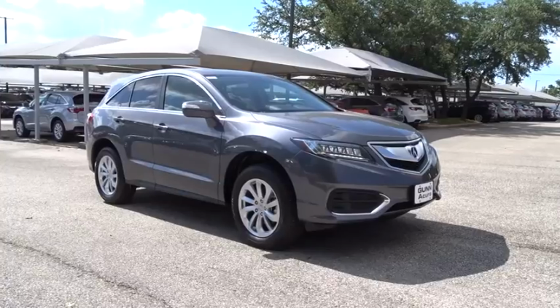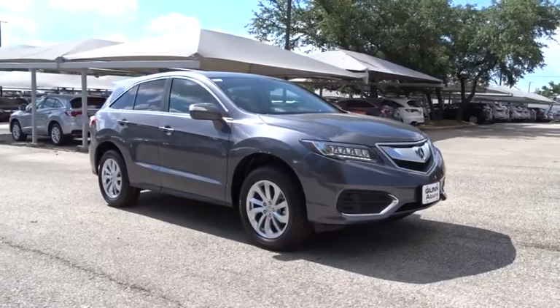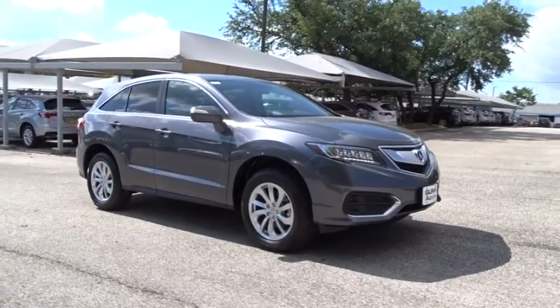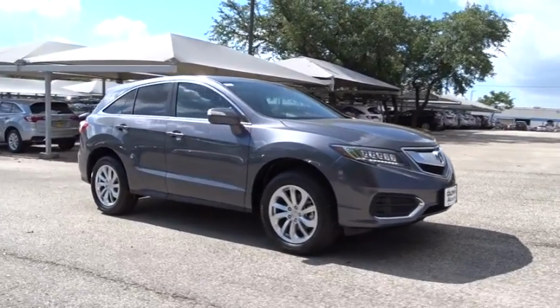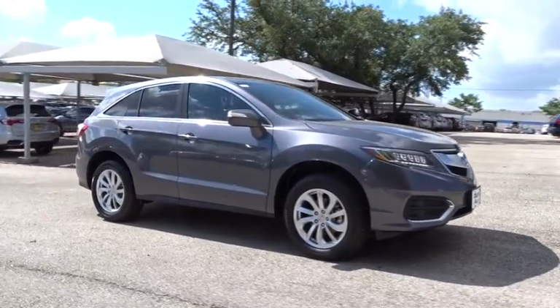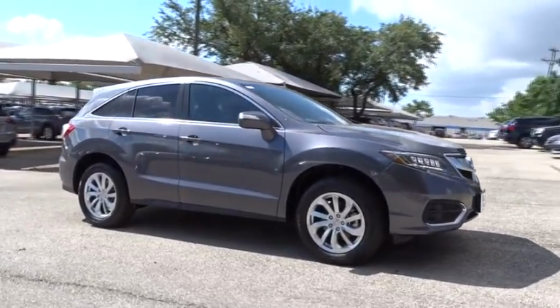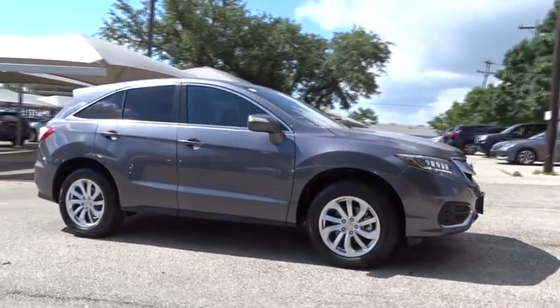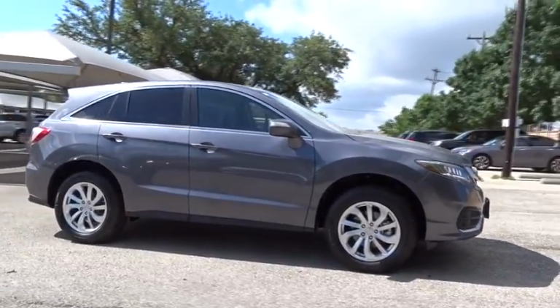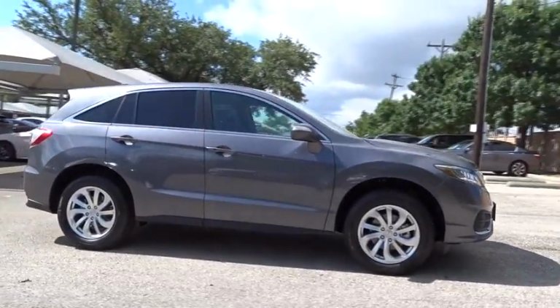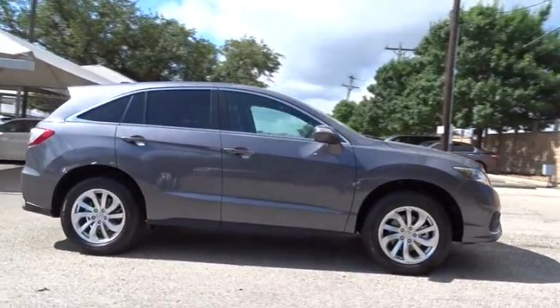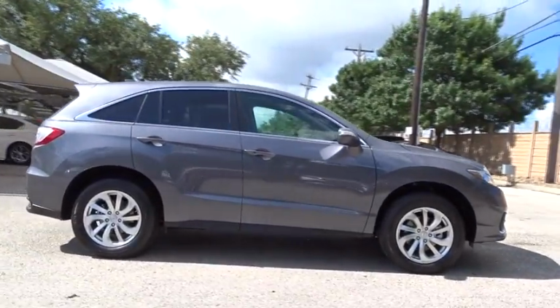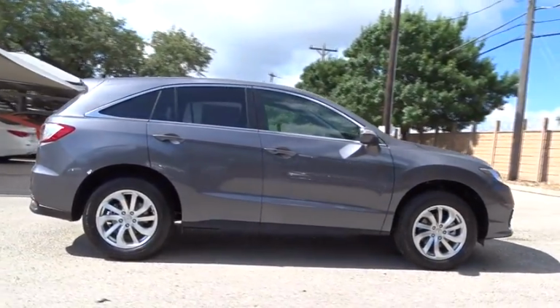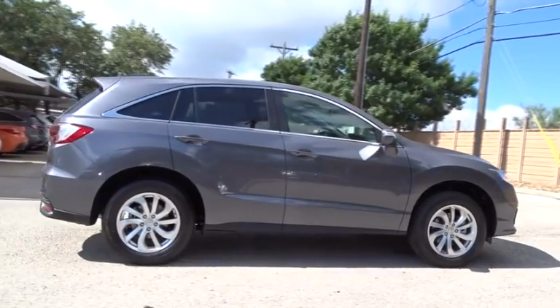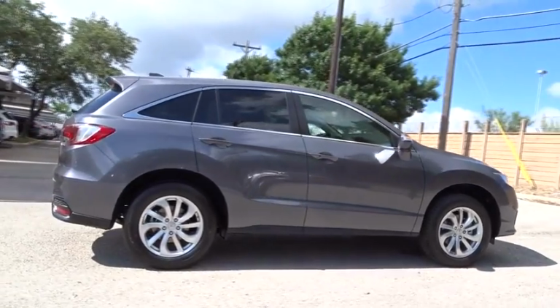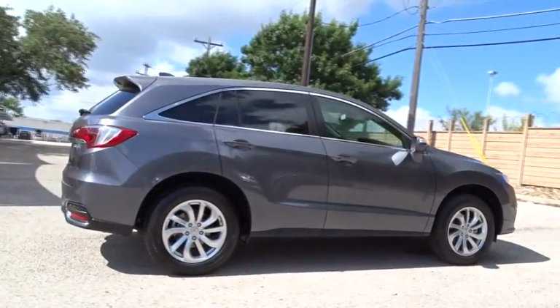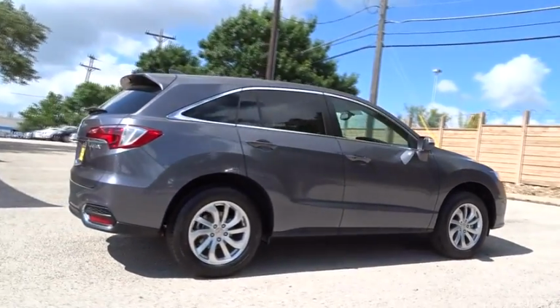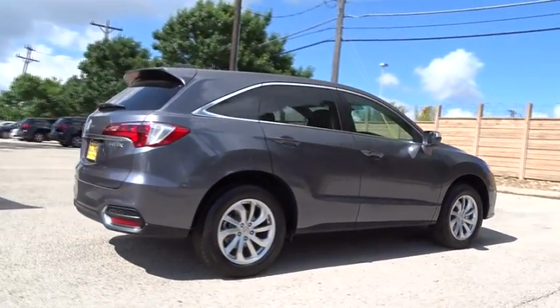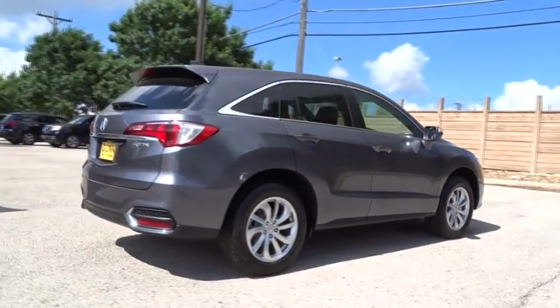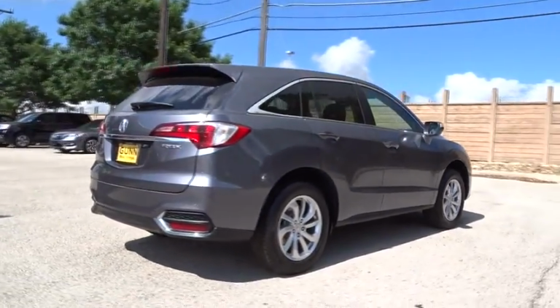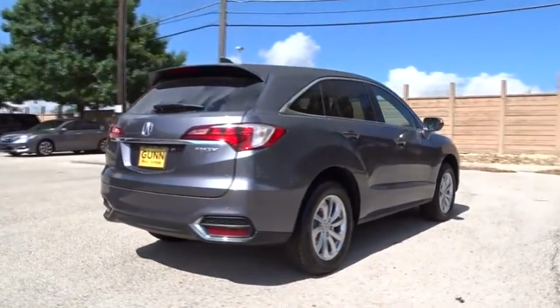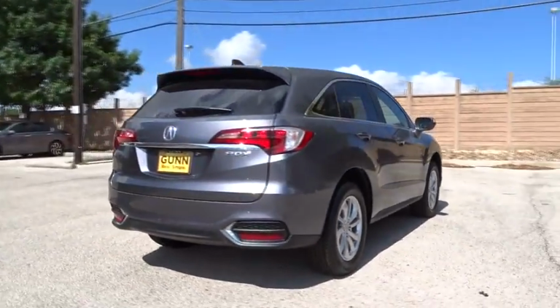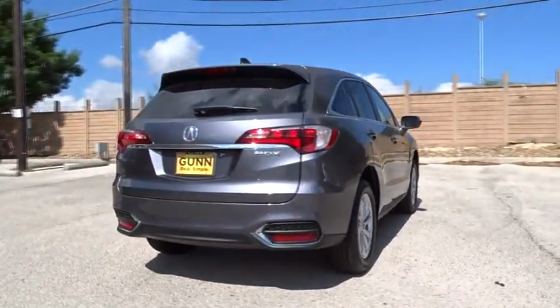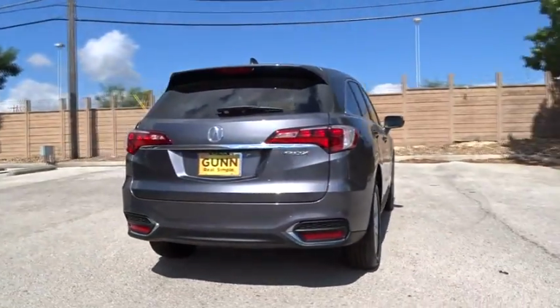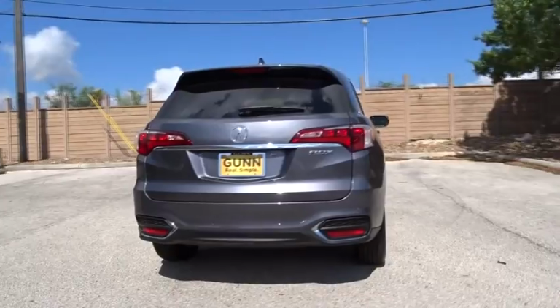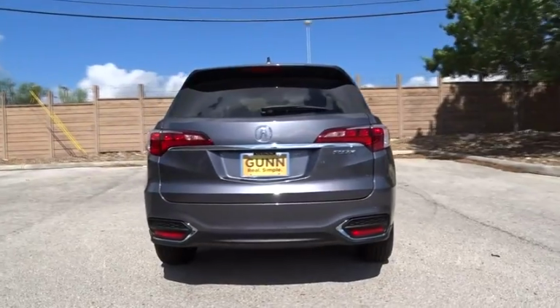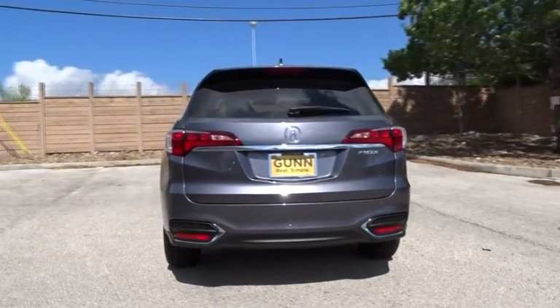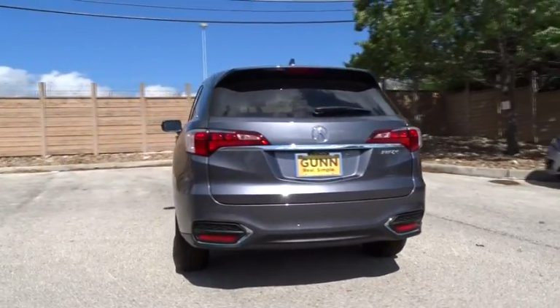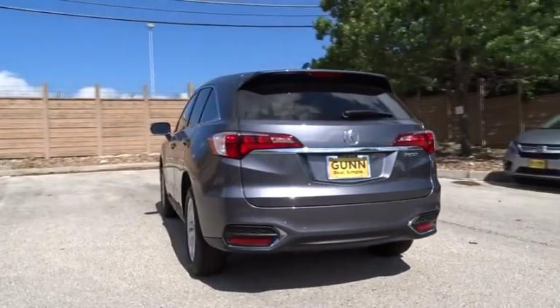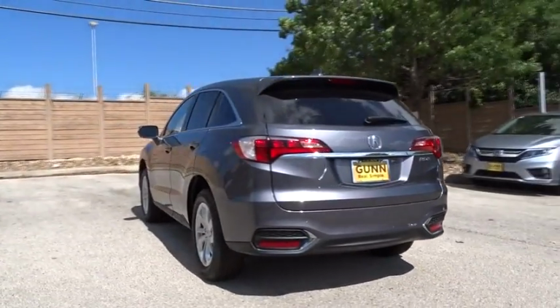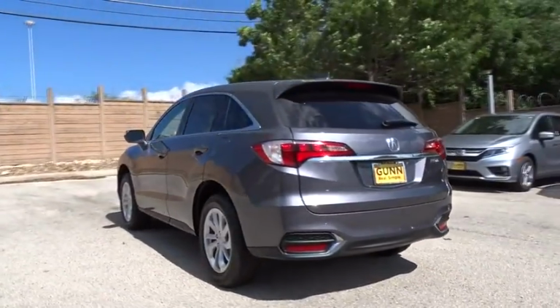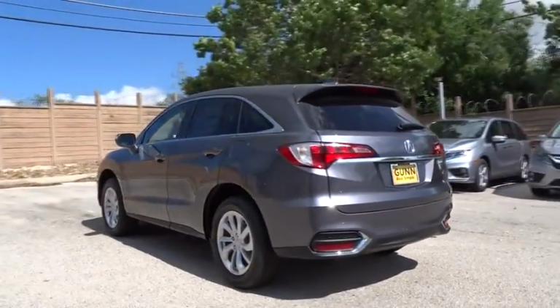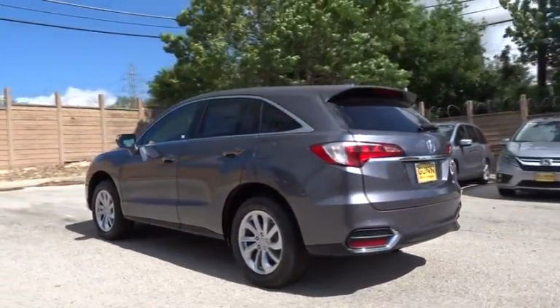2018 Acura RDX. Viewed as Acura's answer to BMW's sporty X3, the RDX offers a stylish interior, plenty of sport, and a nice amount of utility. Here are some of this vehicle's great options.